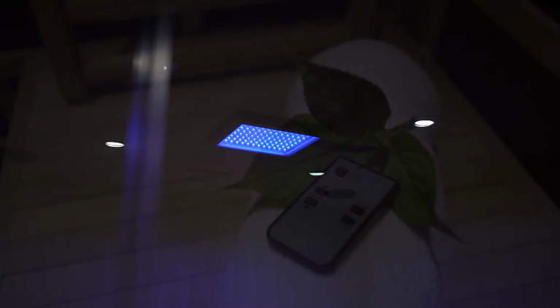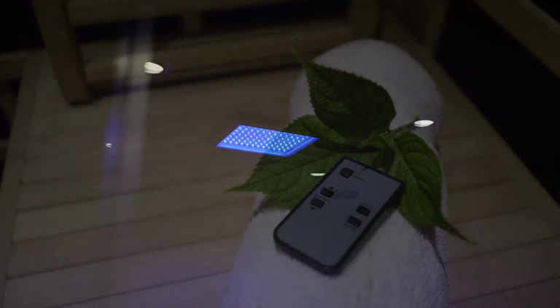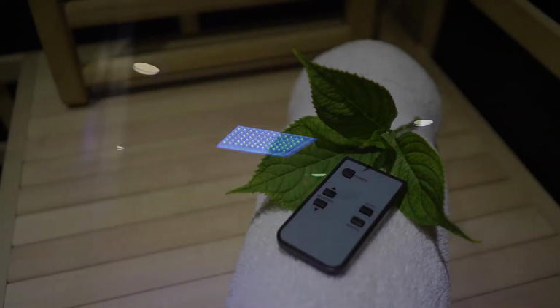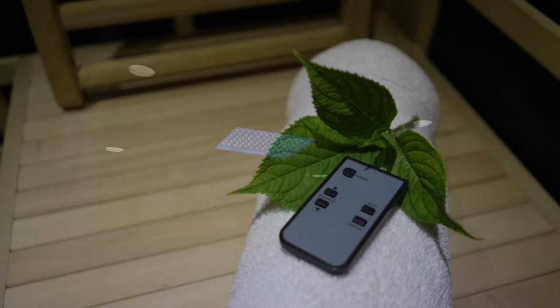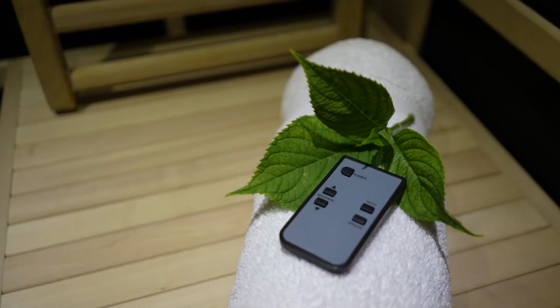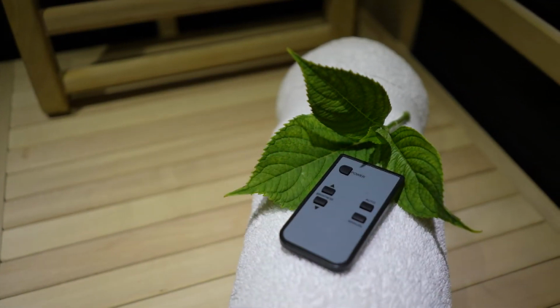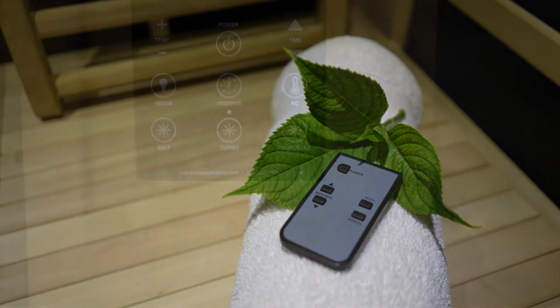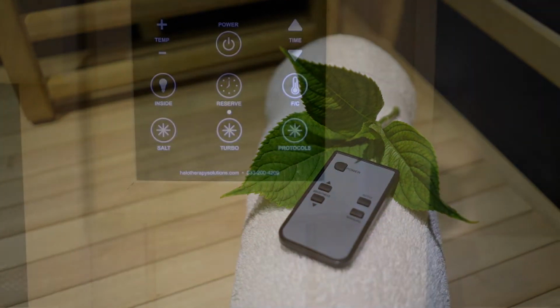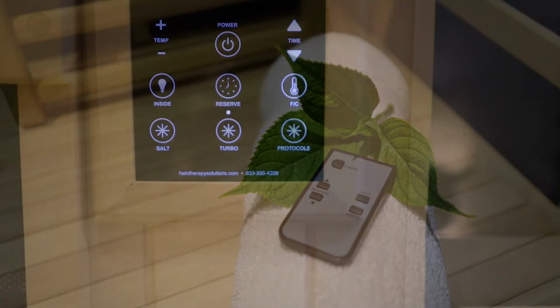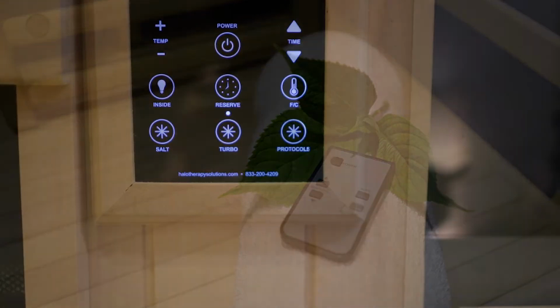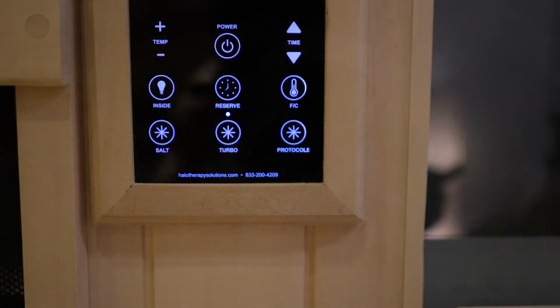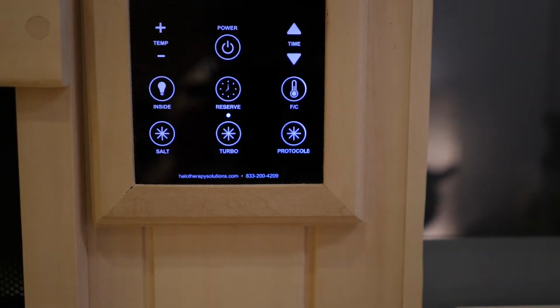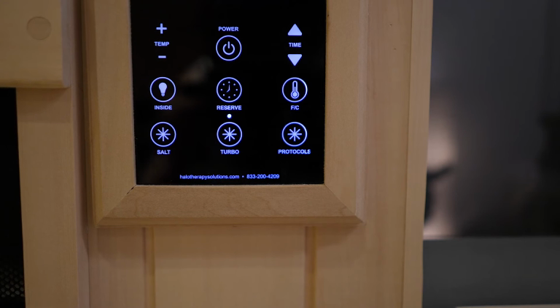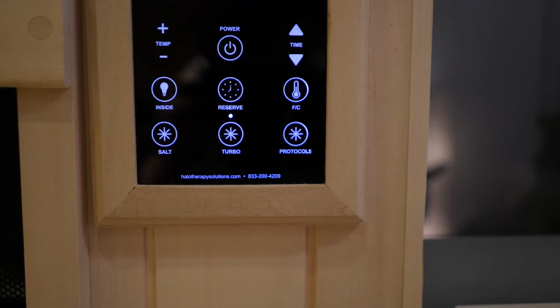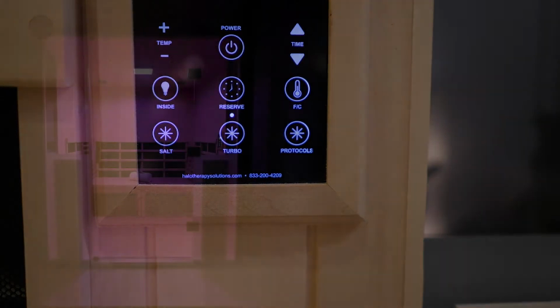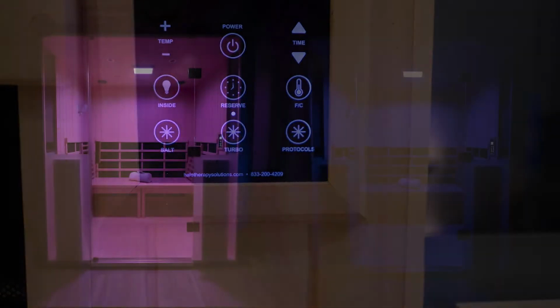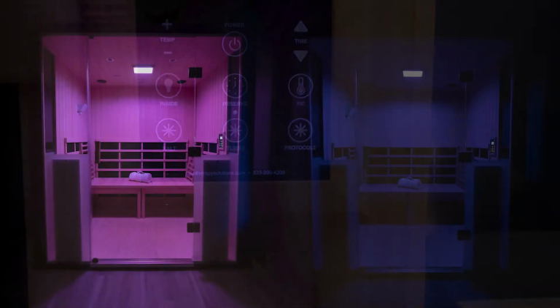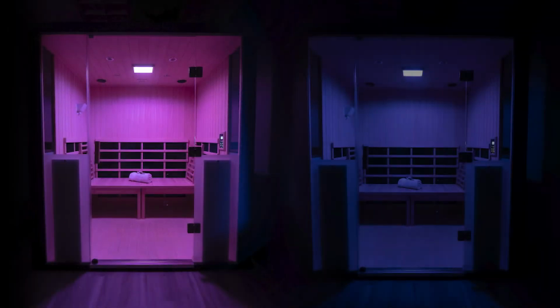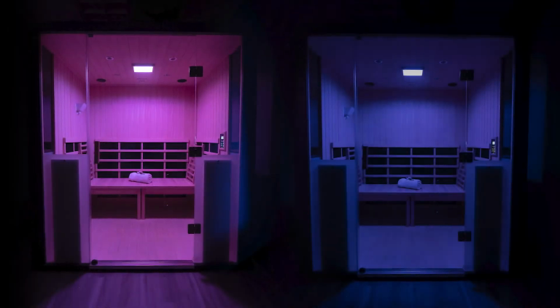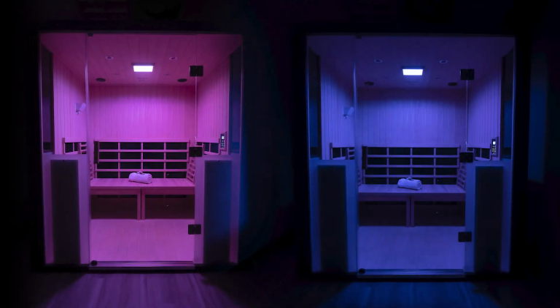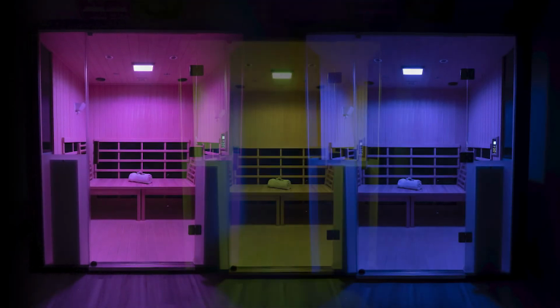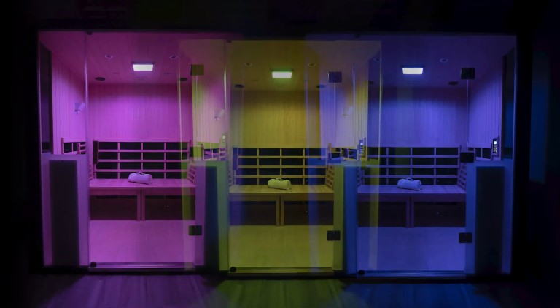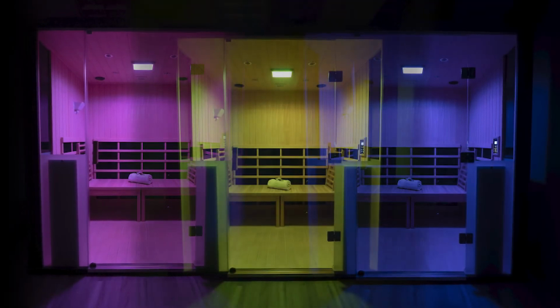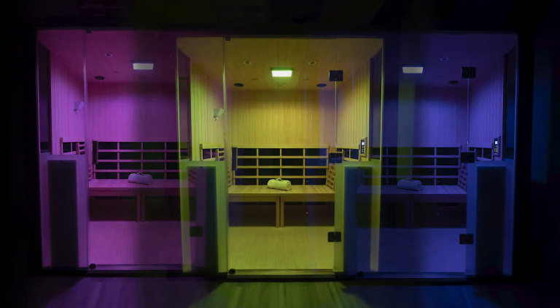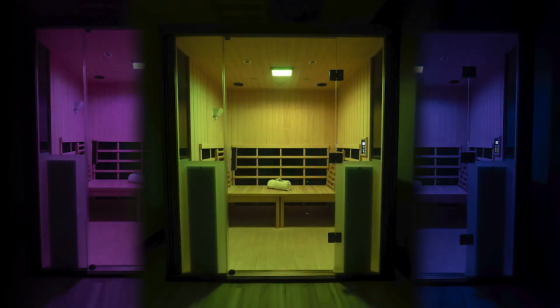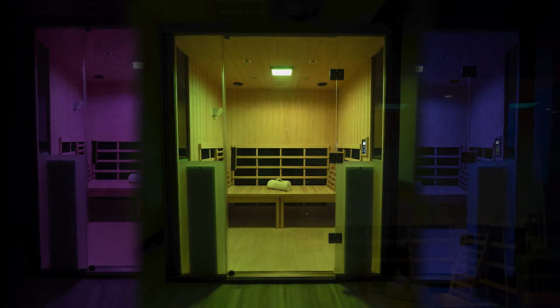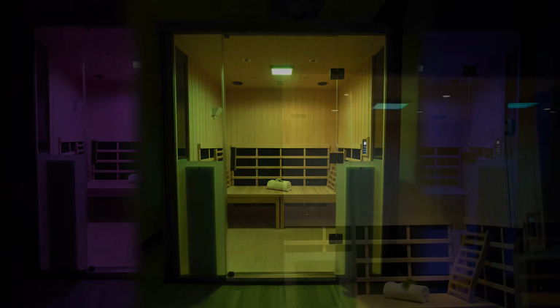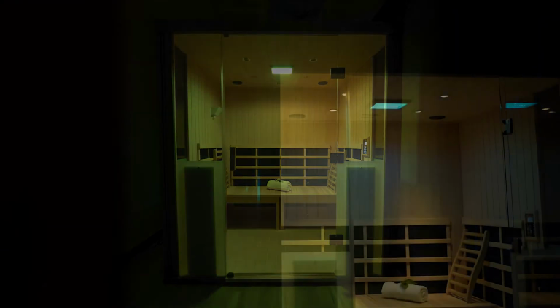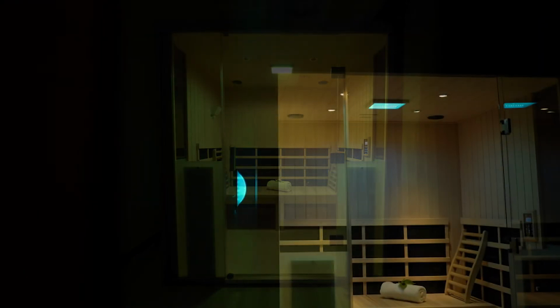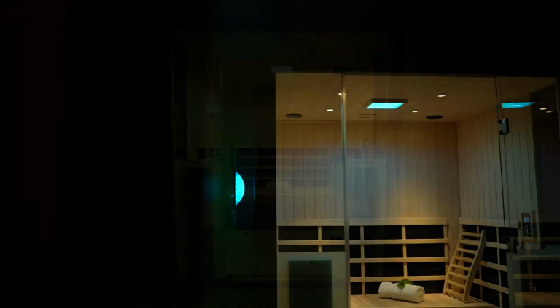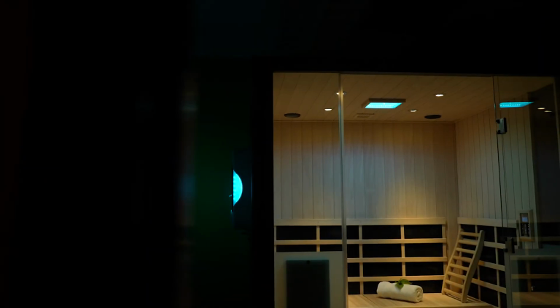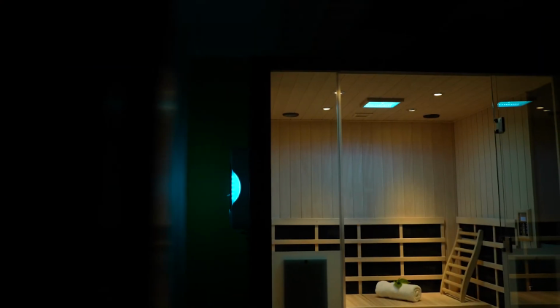A revolutionary four-in-one contactless service that offers four unique protocols. The Halo IR comes in four sizes, including a four-person ADA compliant unit.